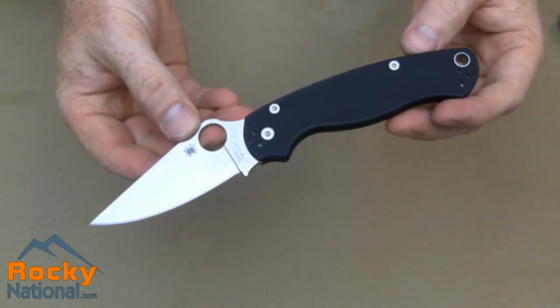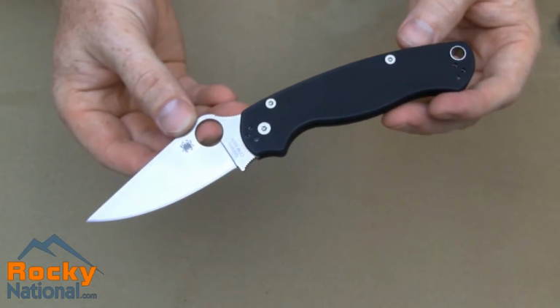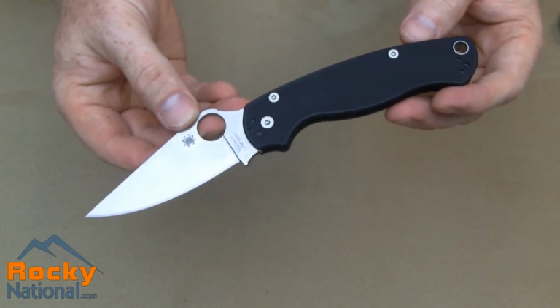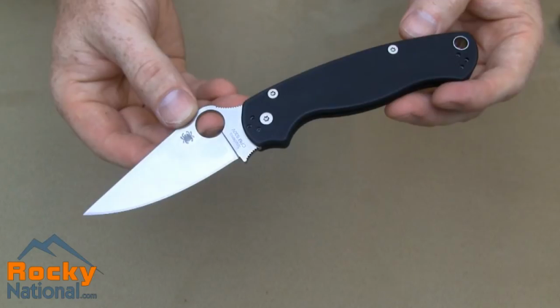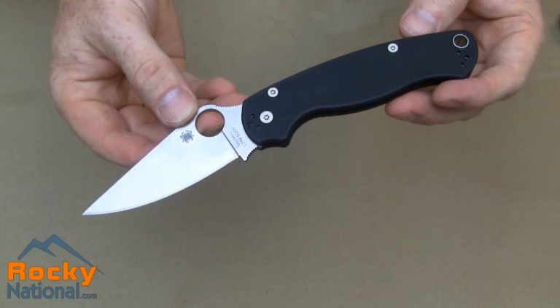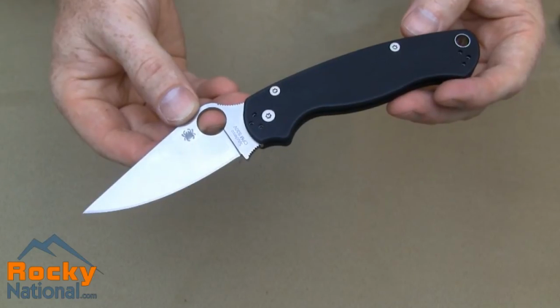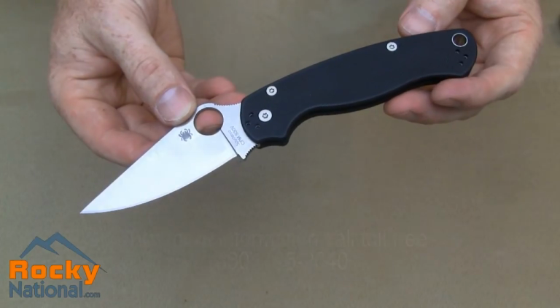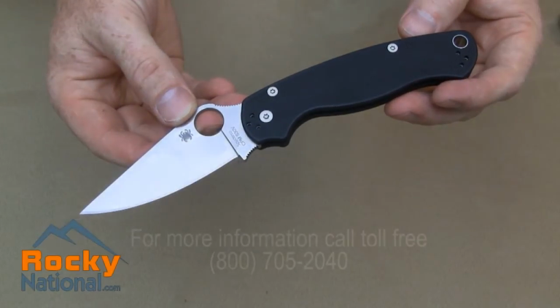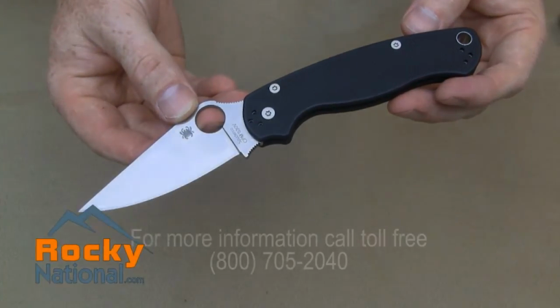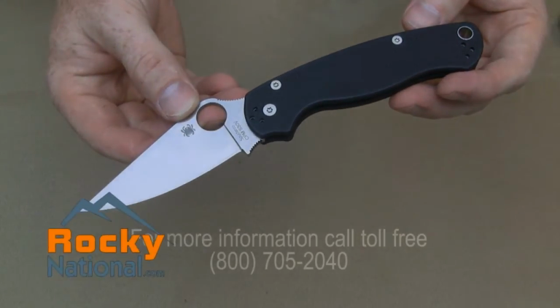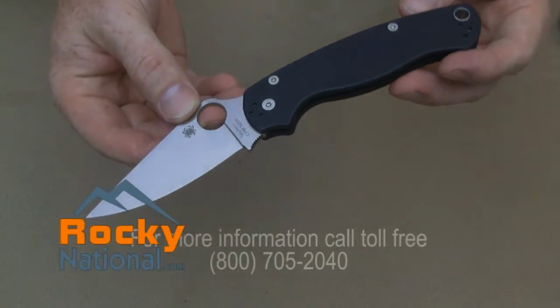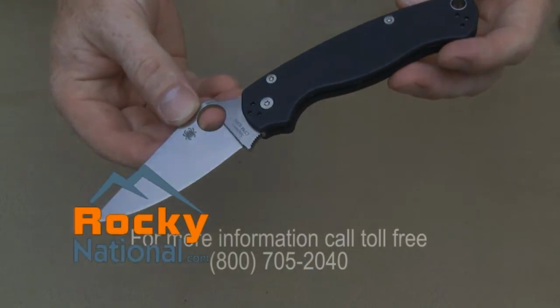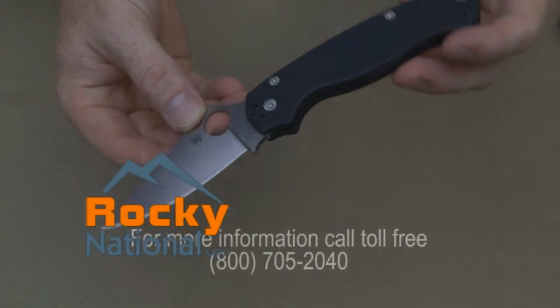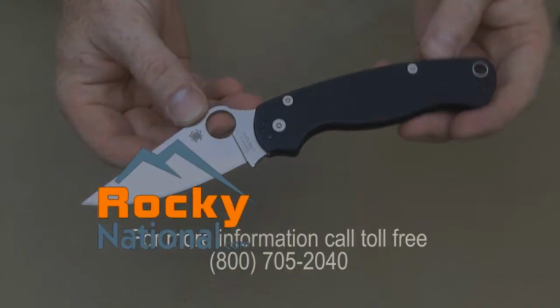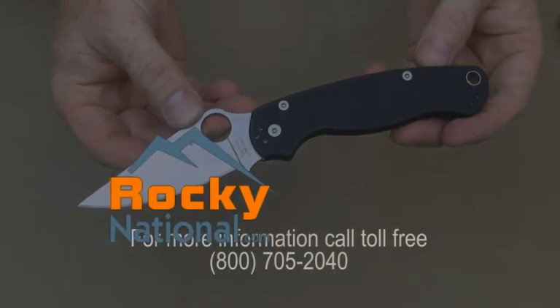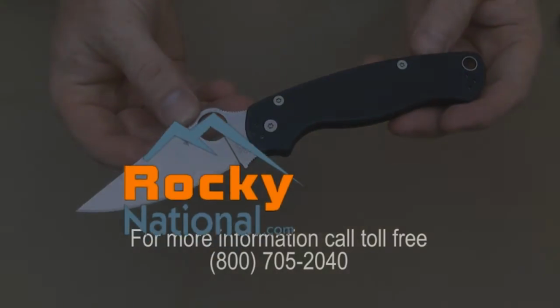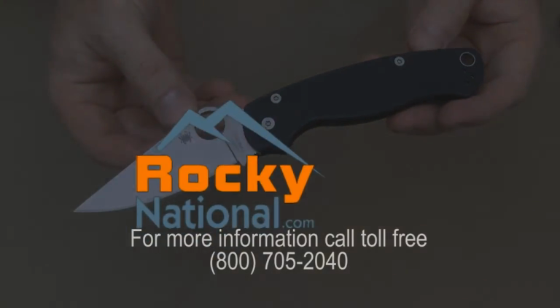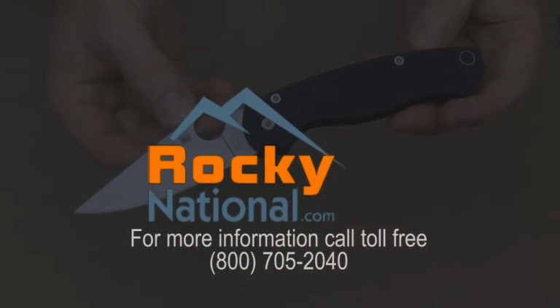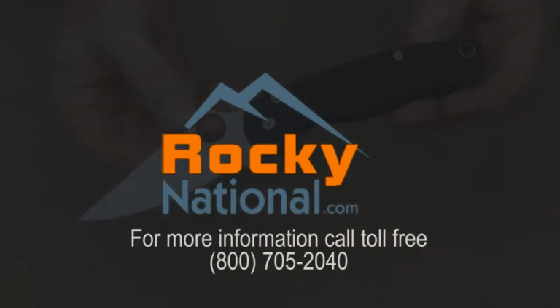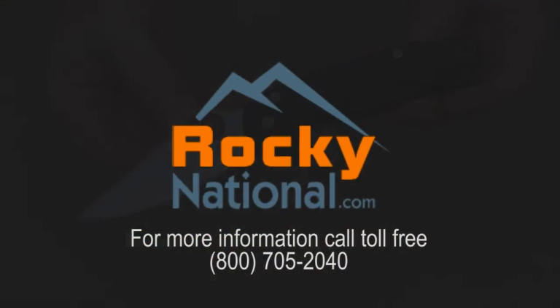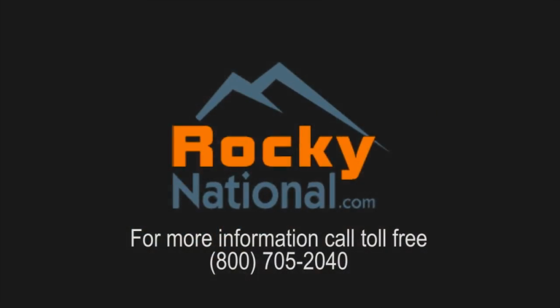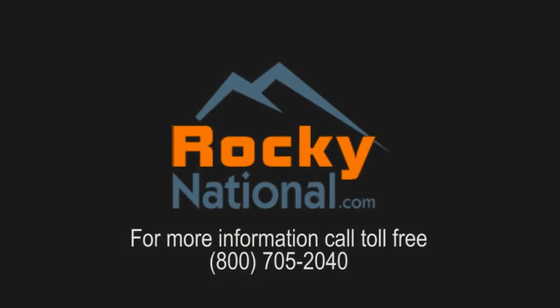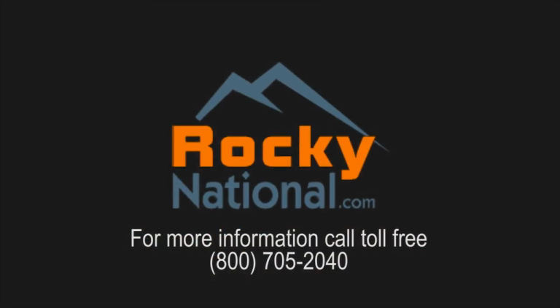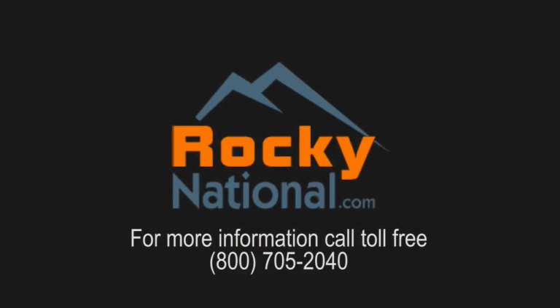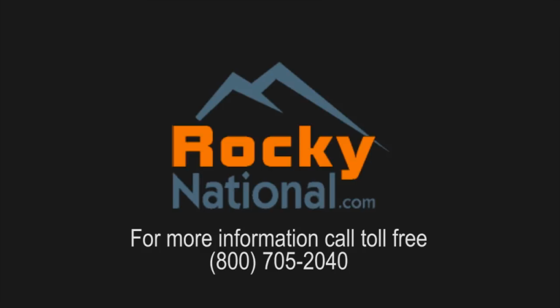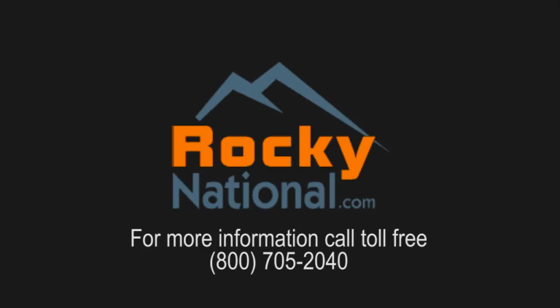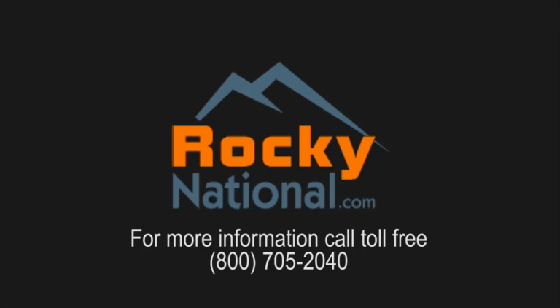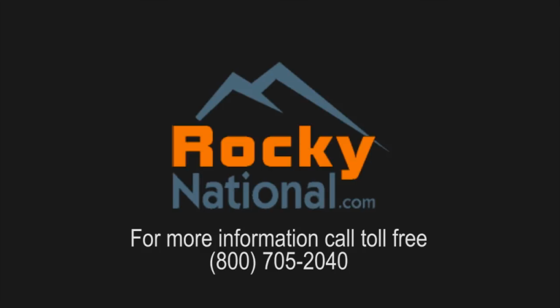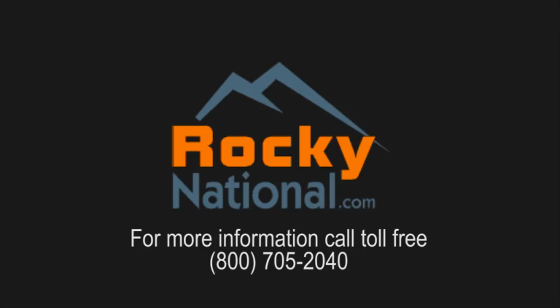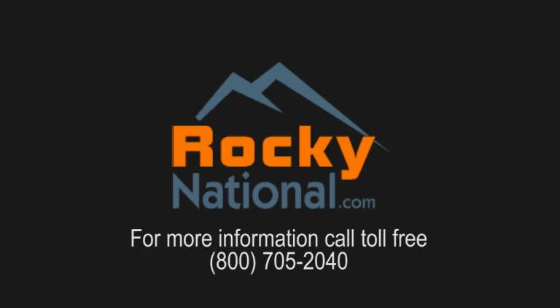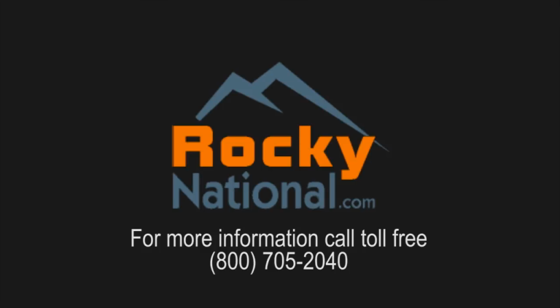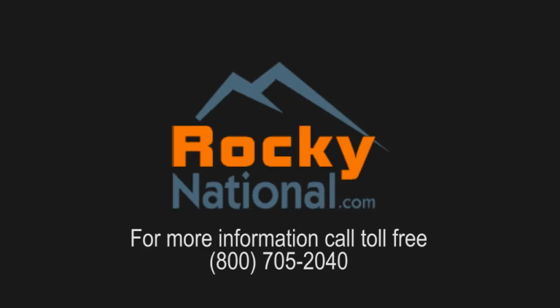The Spyderco Paramilitary 2. For more information on this knife, you can check us out online at rockynational.com or call us toll free at 1-800-705-2040.